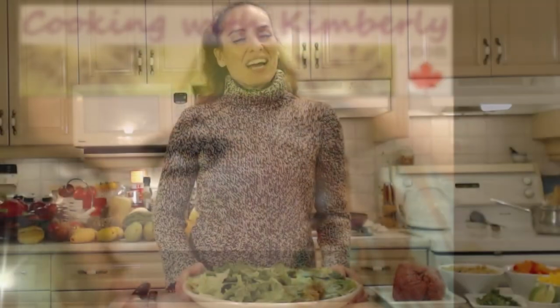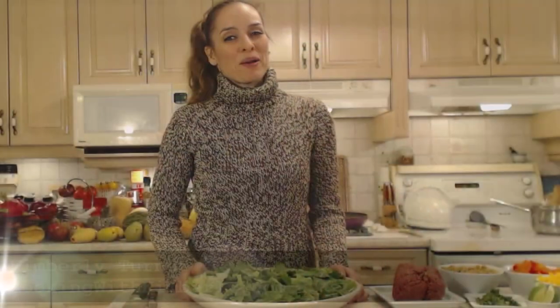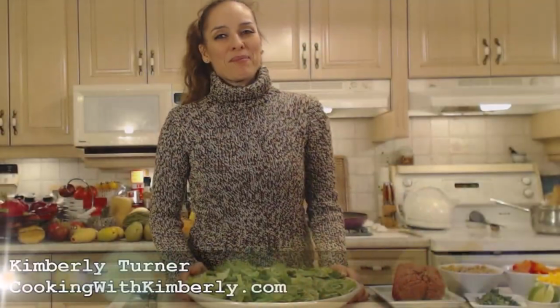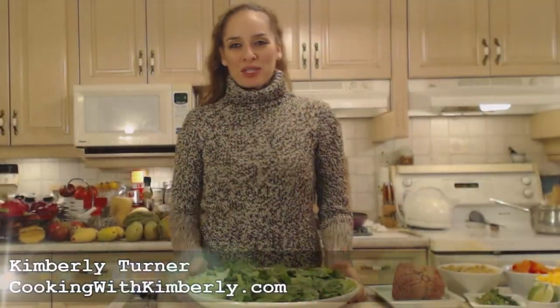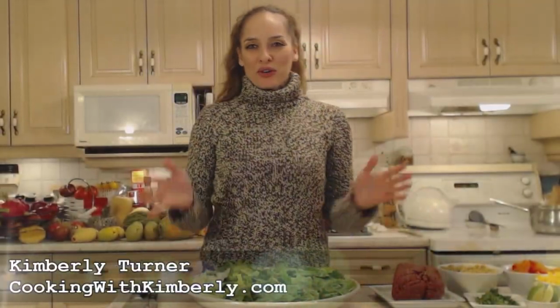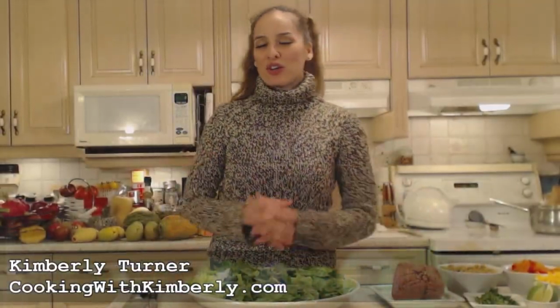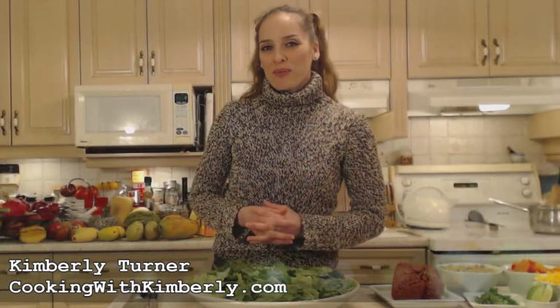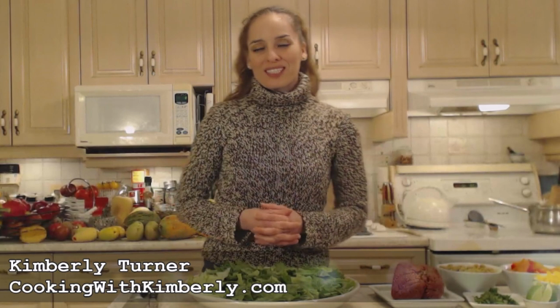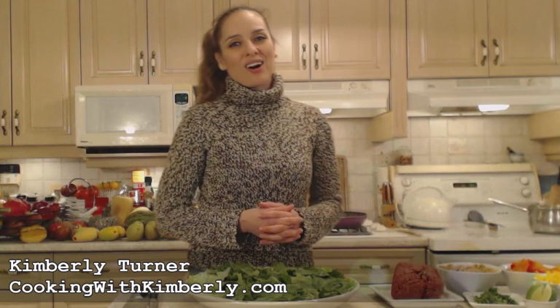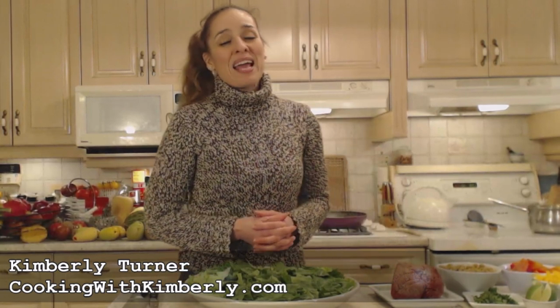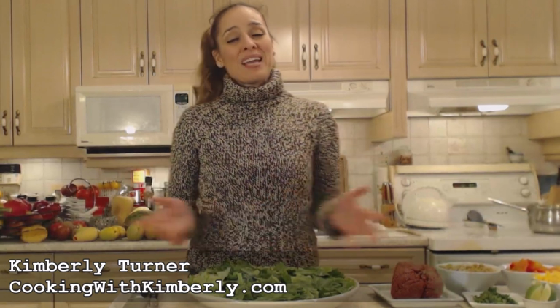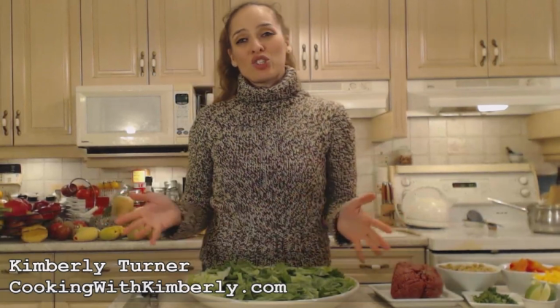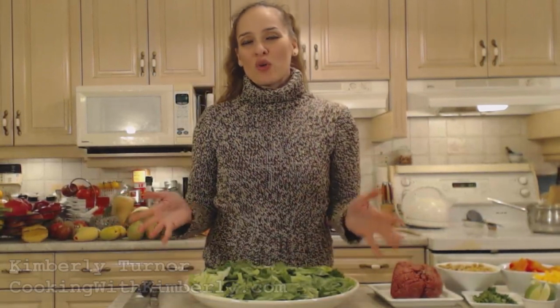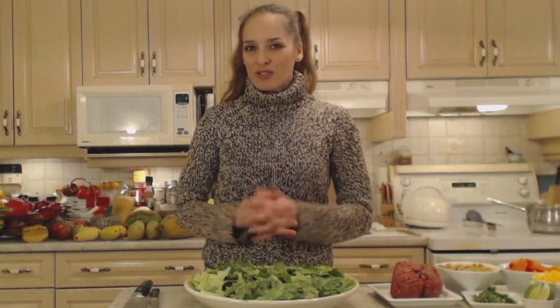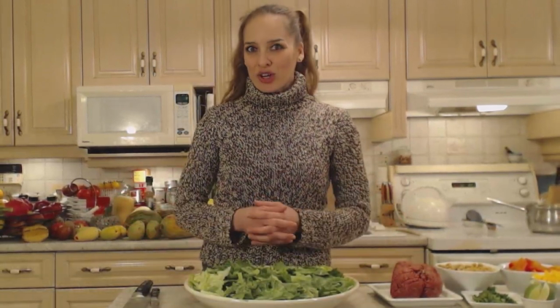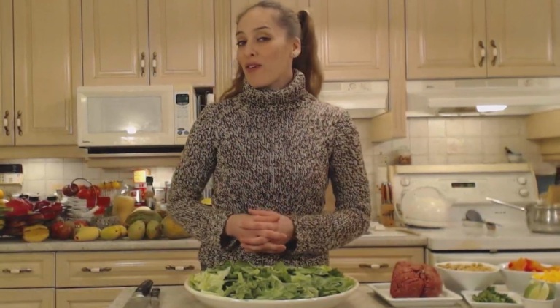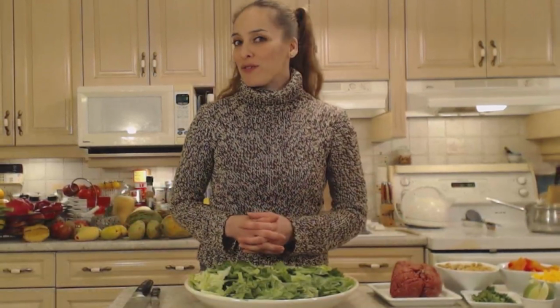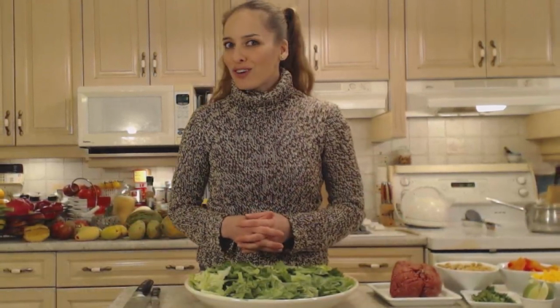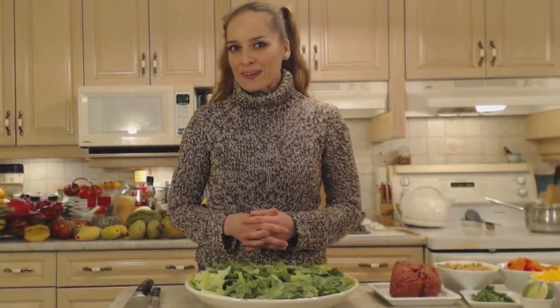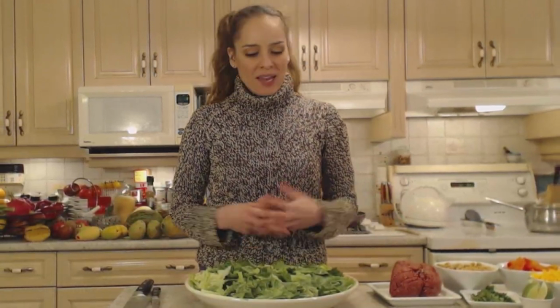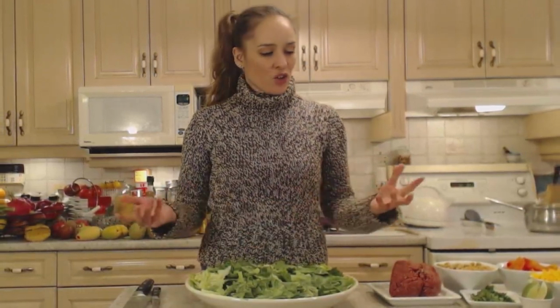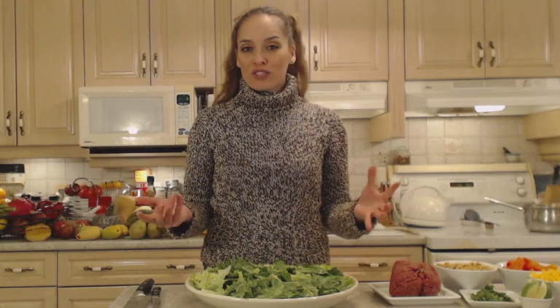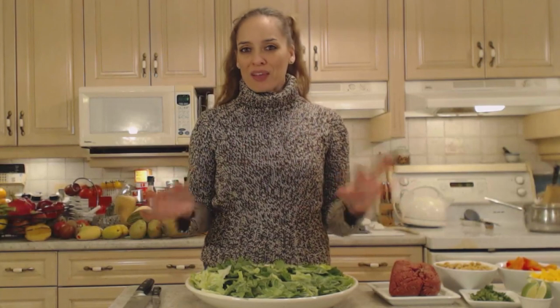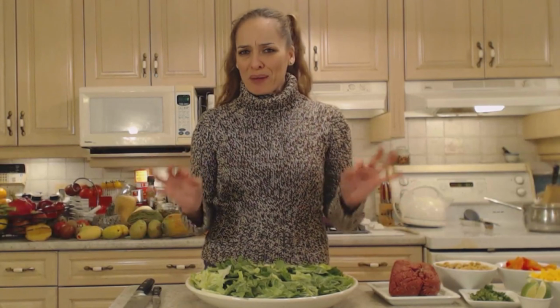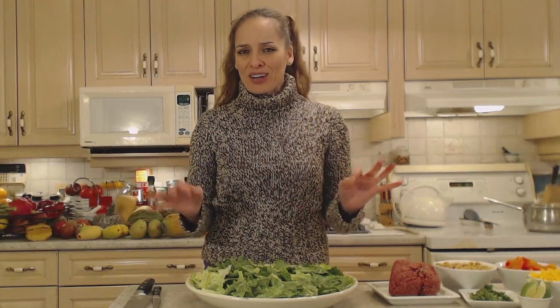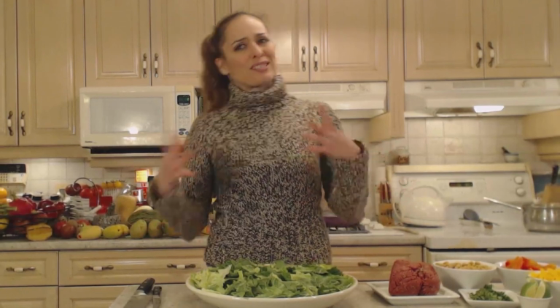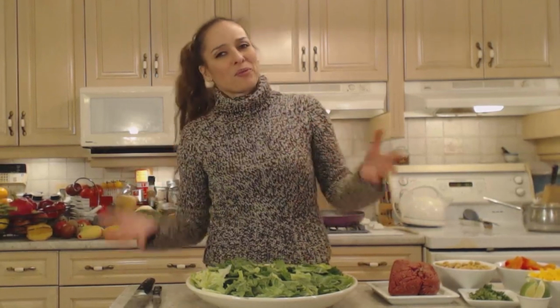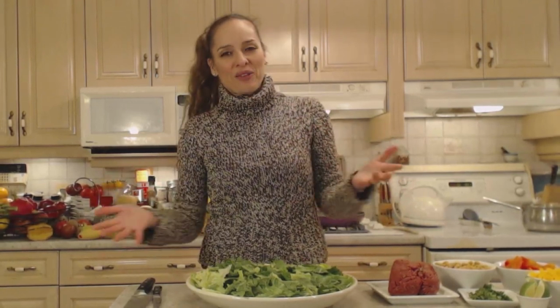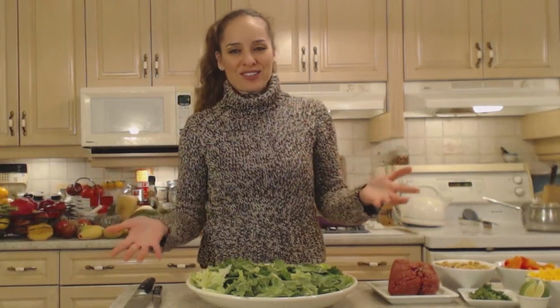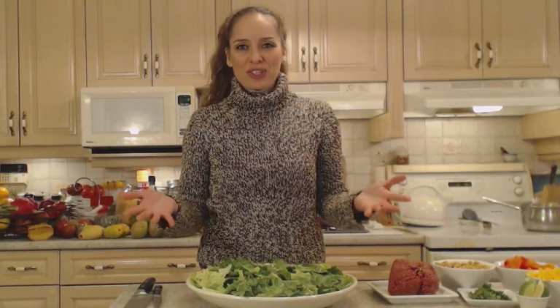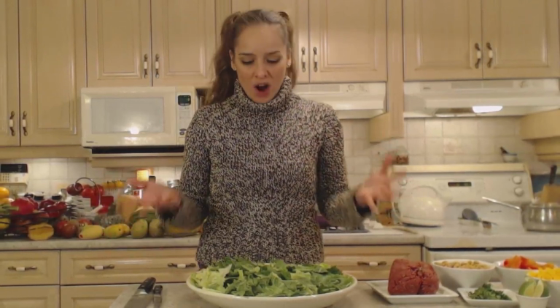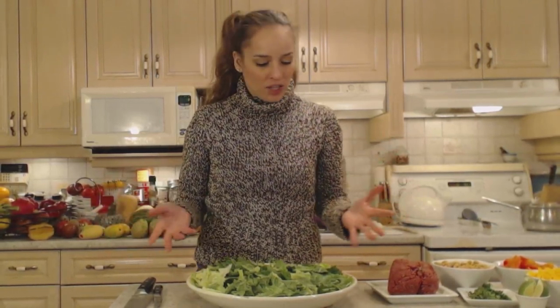Hi everybody, I'm Kimberly Turner from cookingwithkimberly.com and today I'm going to show you how to cook ground beef taco salad. Now if you're looking for something a little bit naughty but still a little bit healthy, this is a really great option.